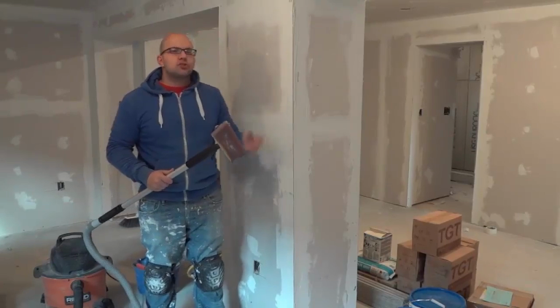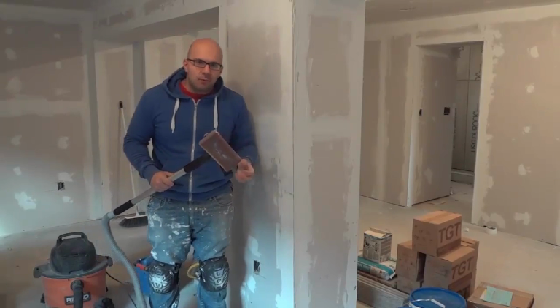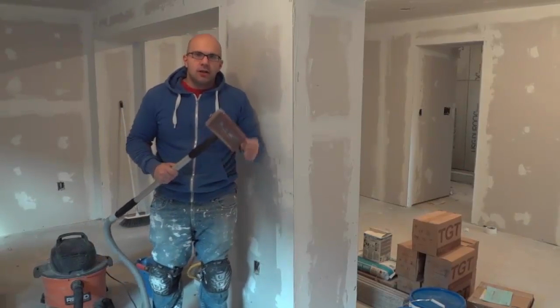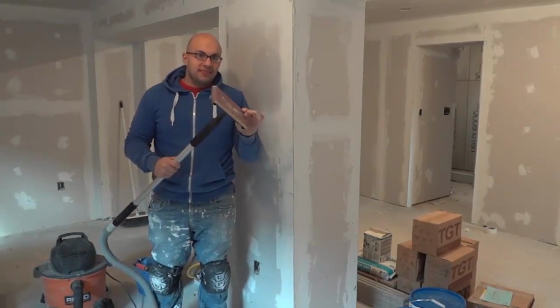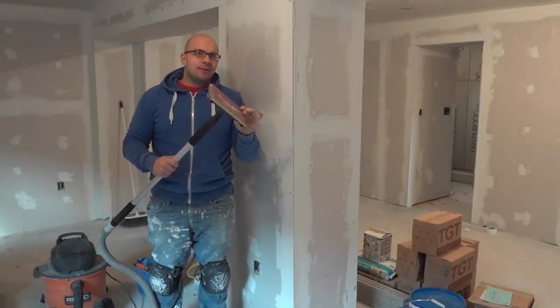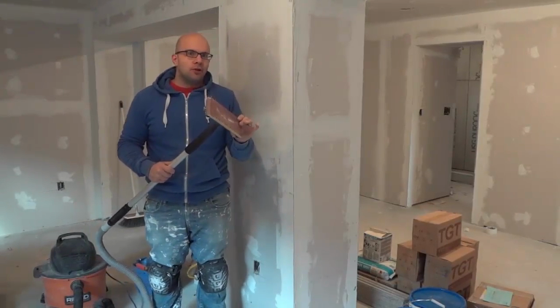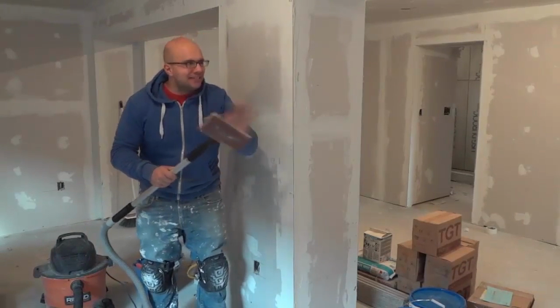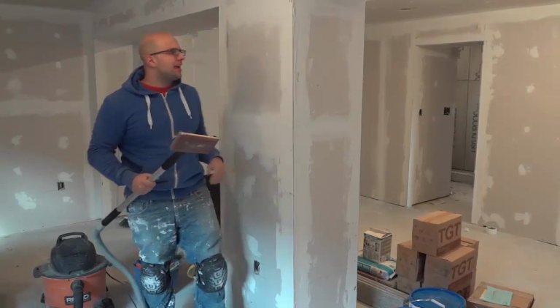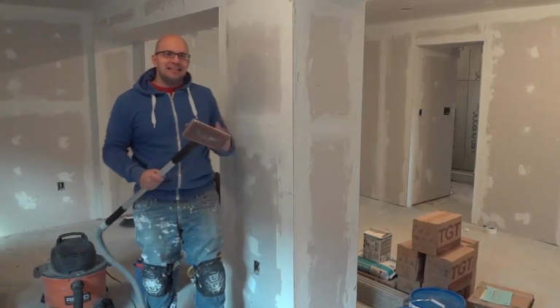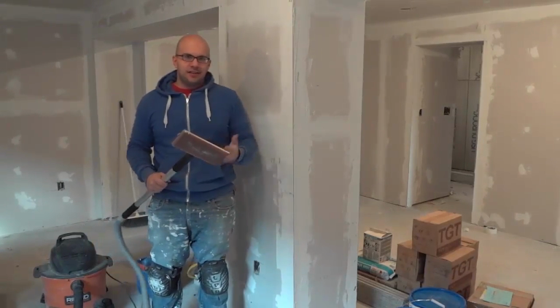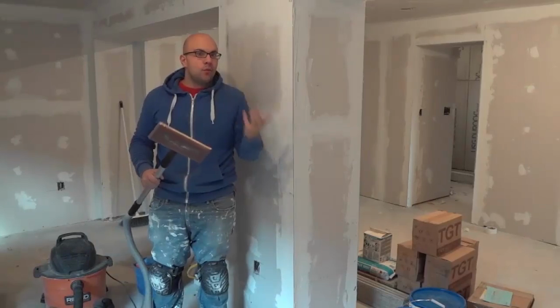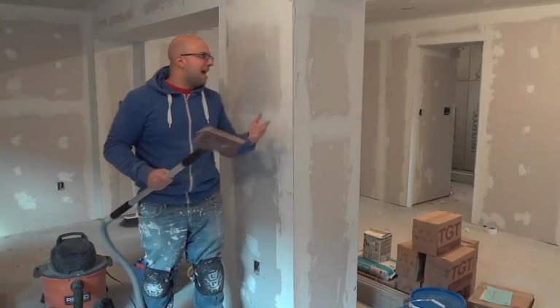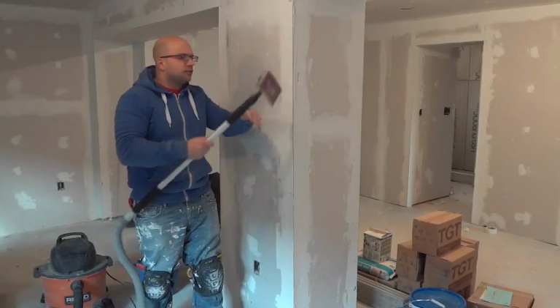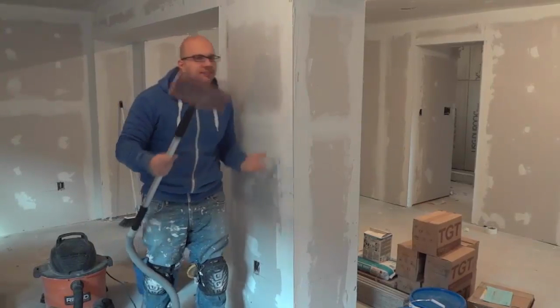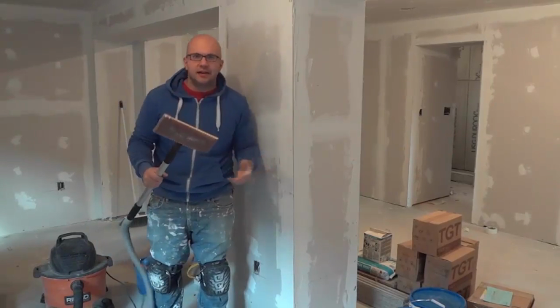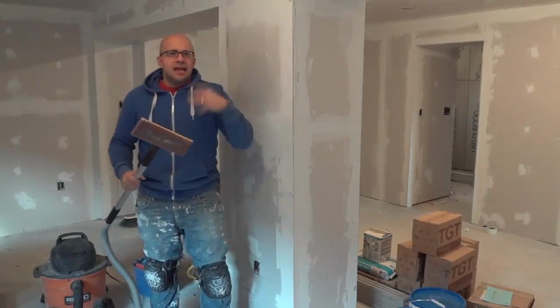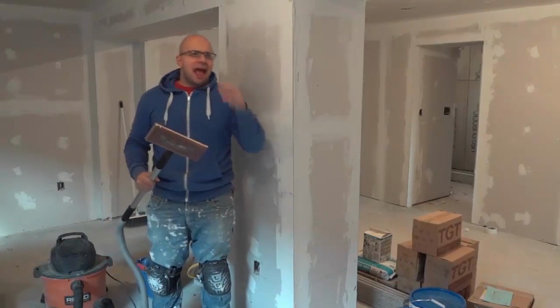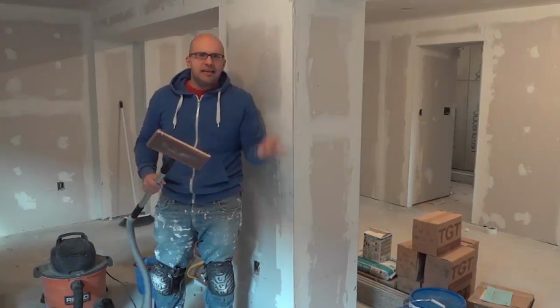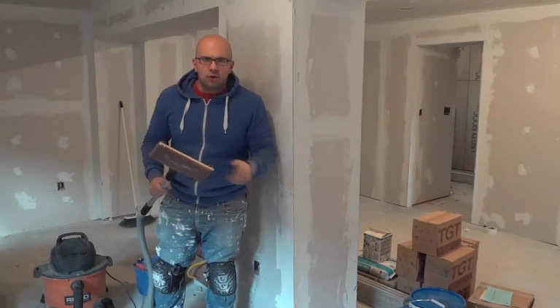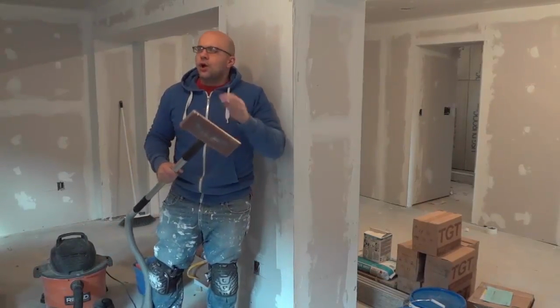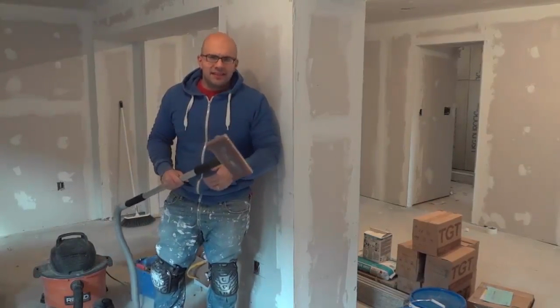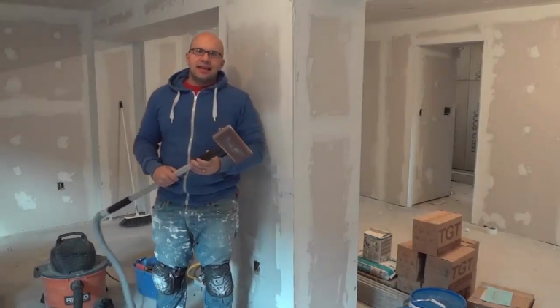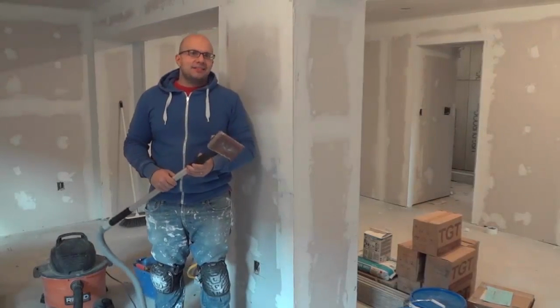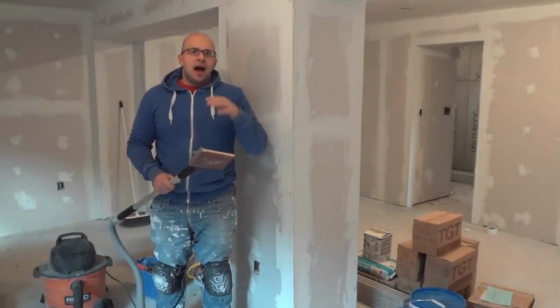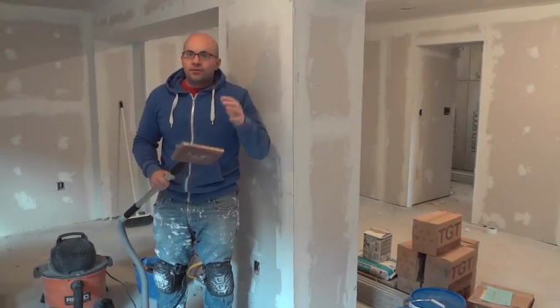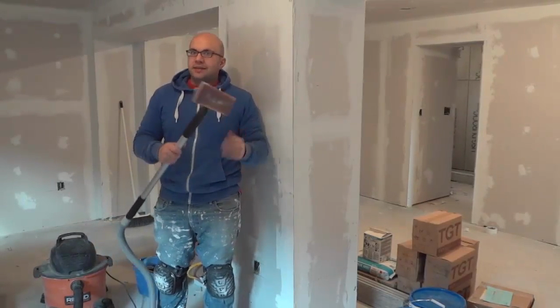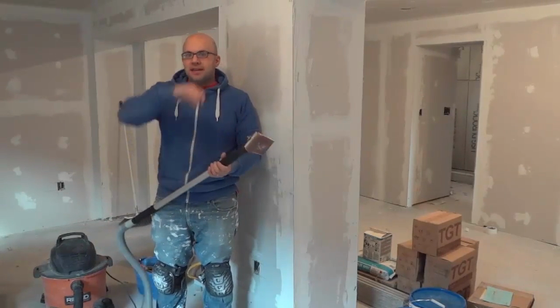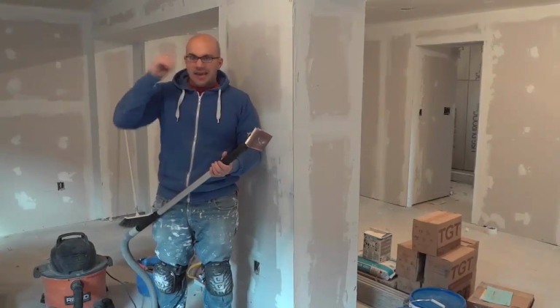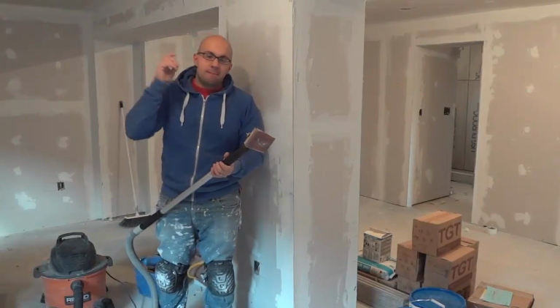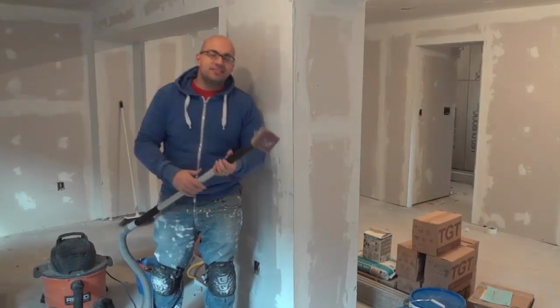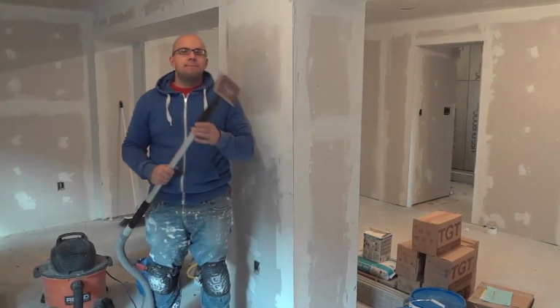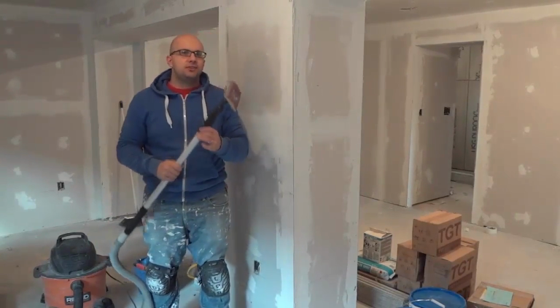I just sanded down the drywall with the Vackpoll and I didn't create any dust. I'm not even wearing a mask. There's no dust in the air — it's not agitating my nose or anything like that. So this, in my opinion, is an amazing, amazing tool.